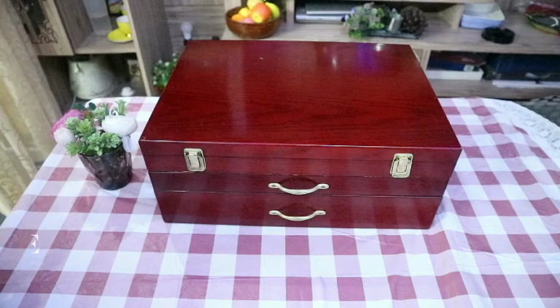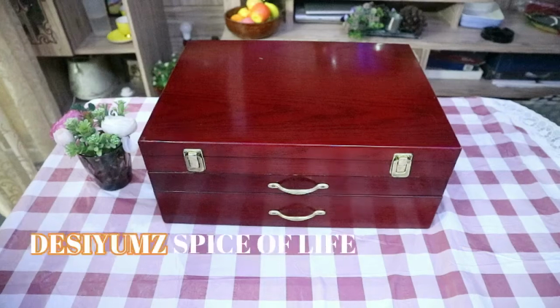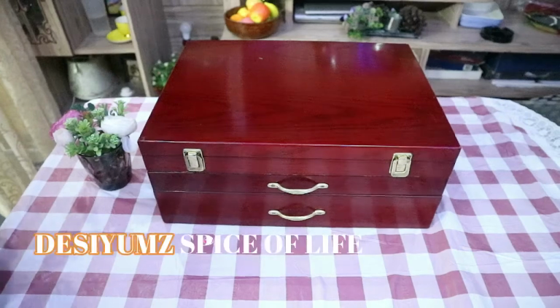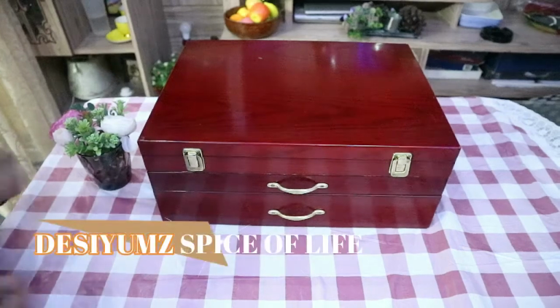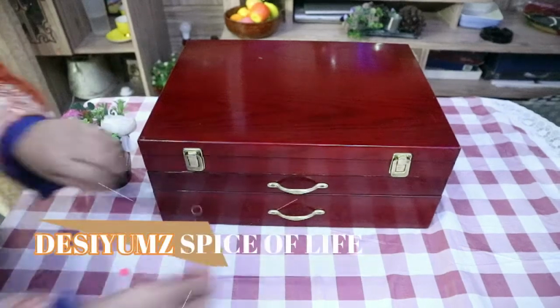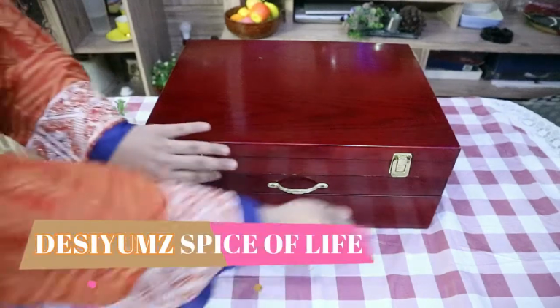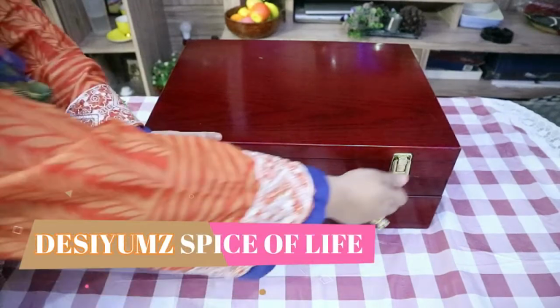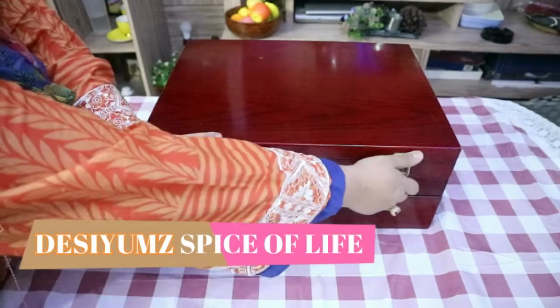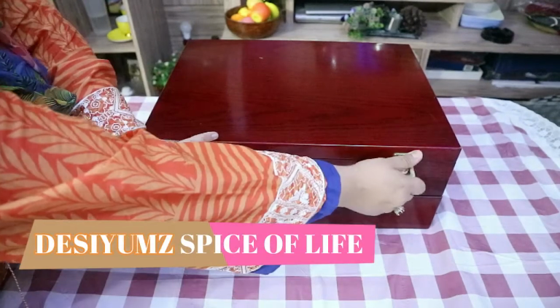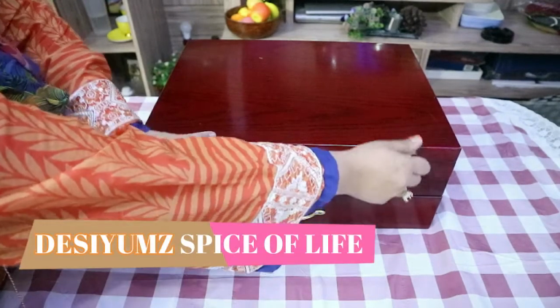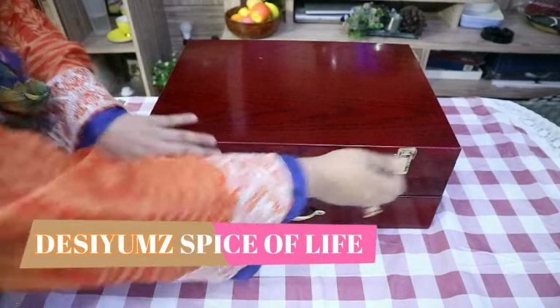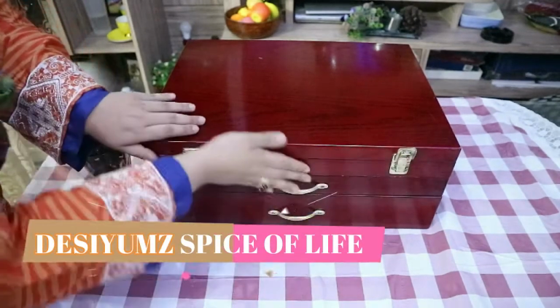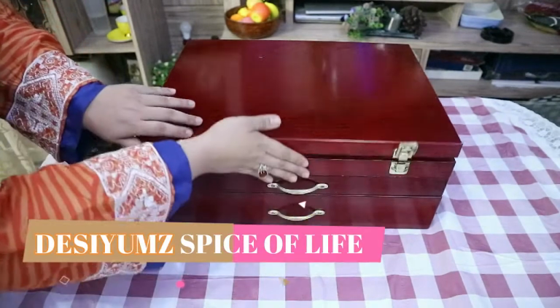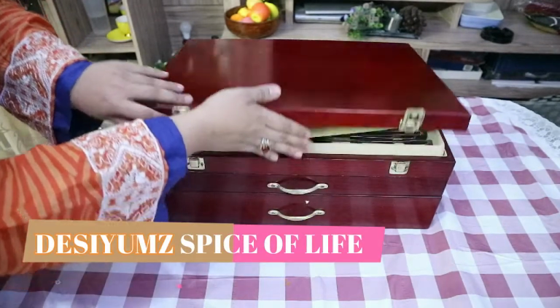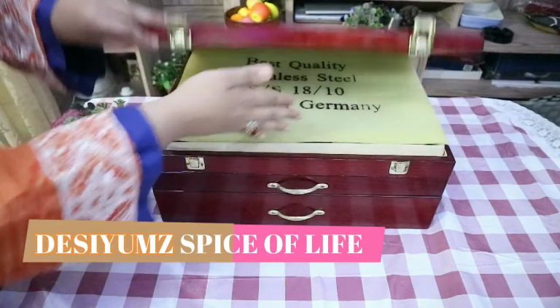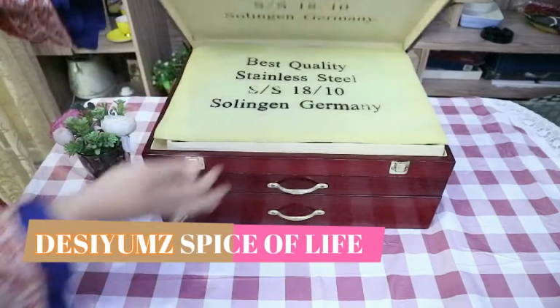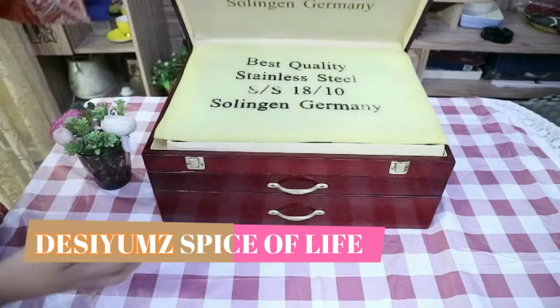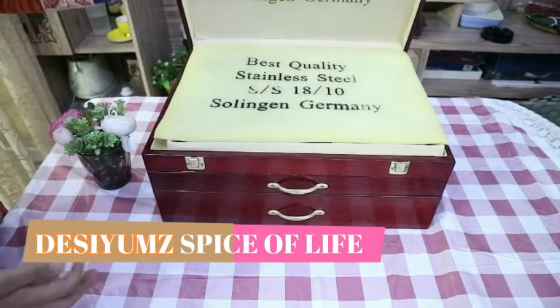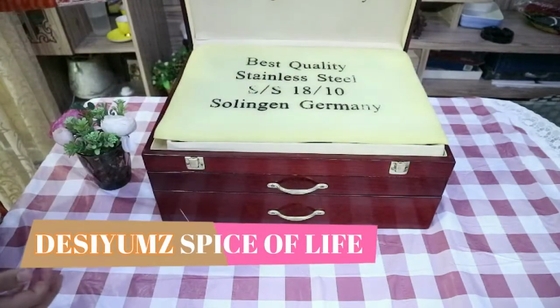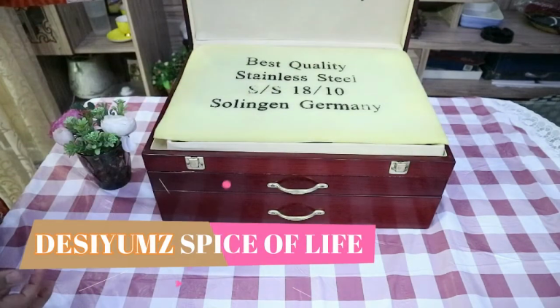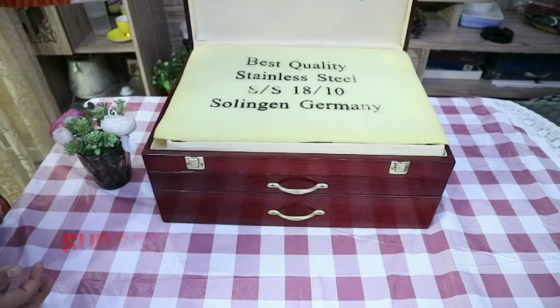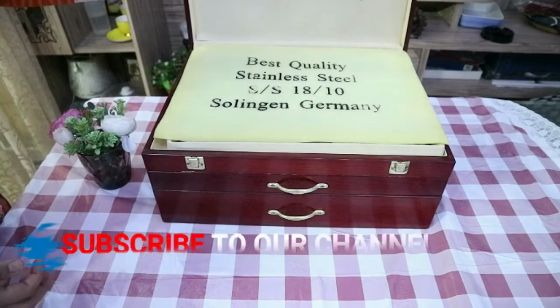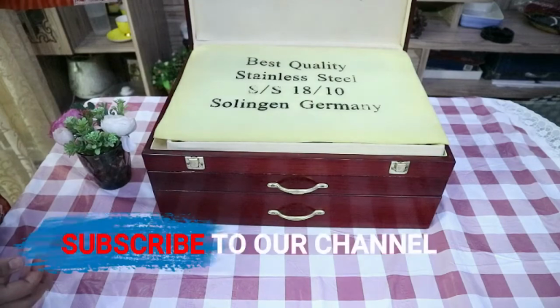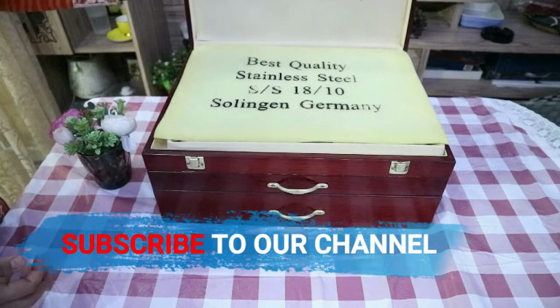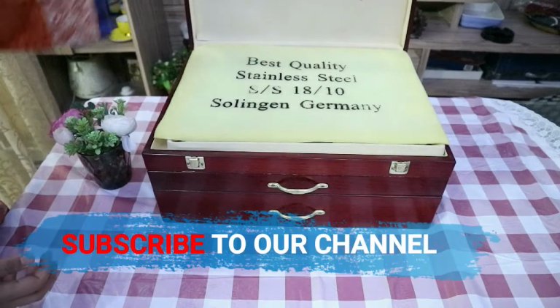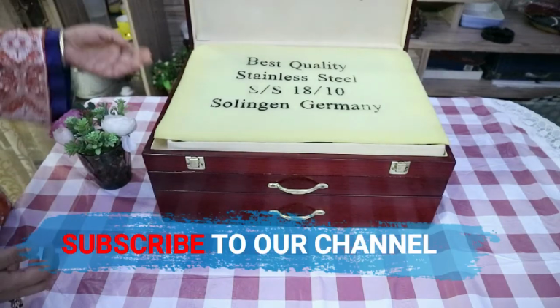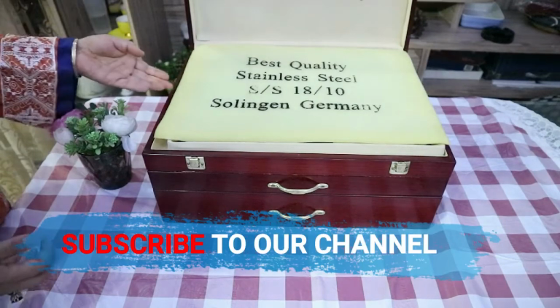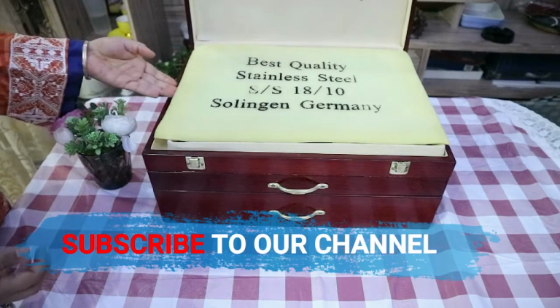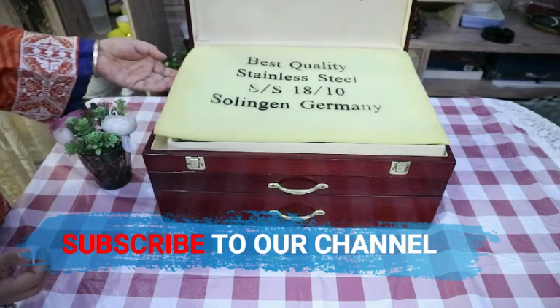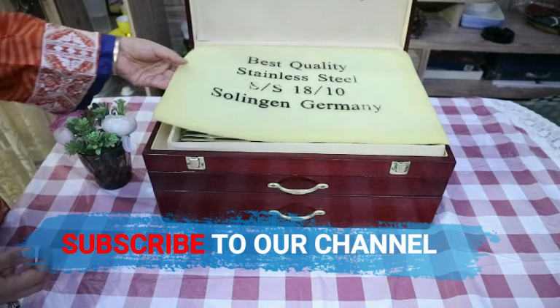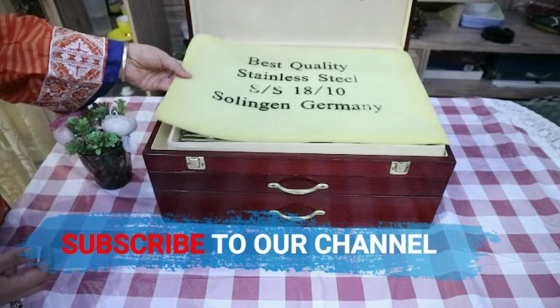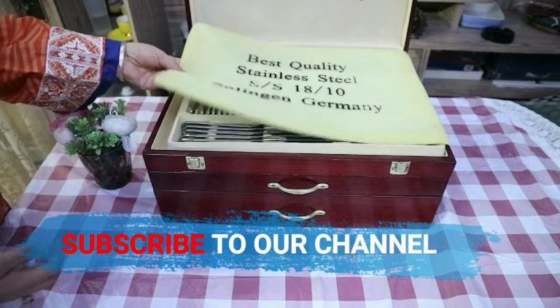Welcome viewers to Desi Arms. Today I'm gonna show you my treasure box, which is my cutlery box.